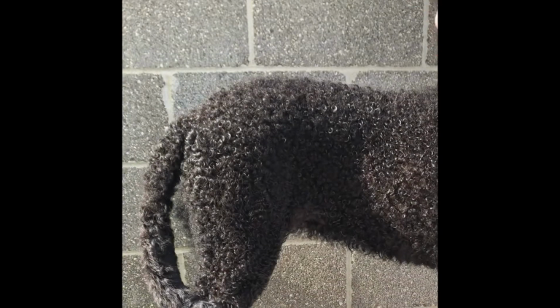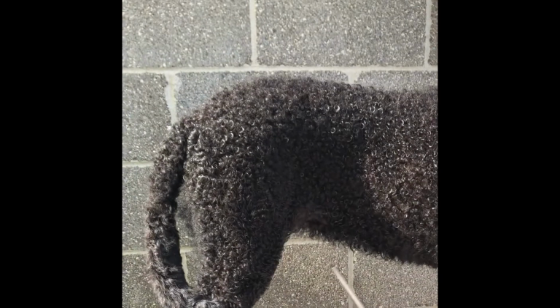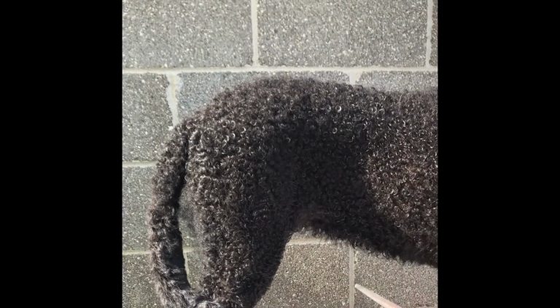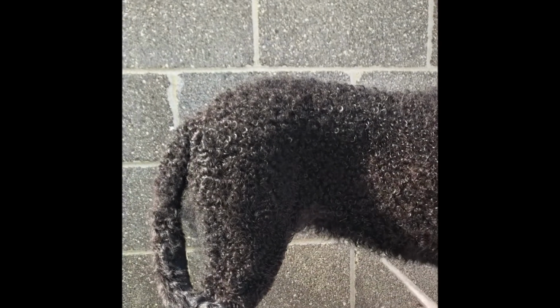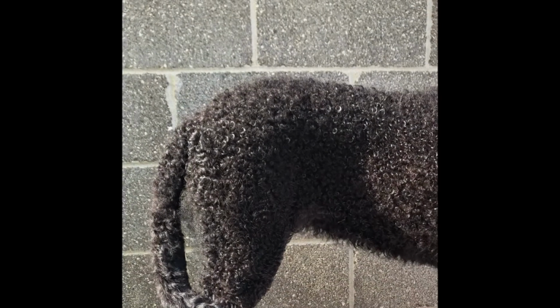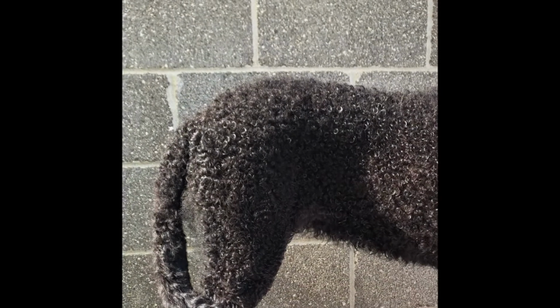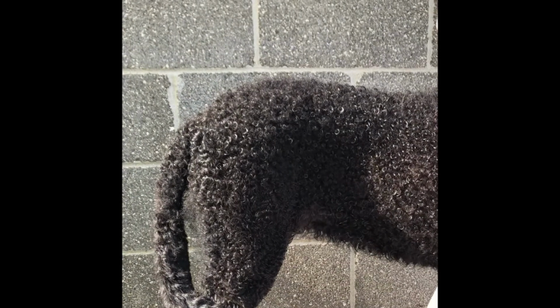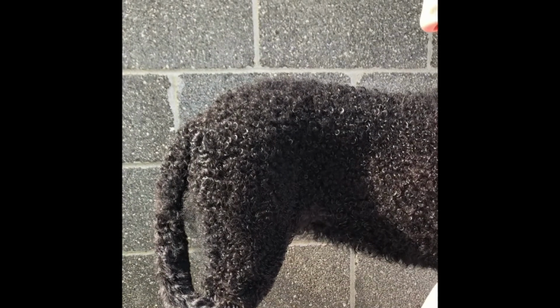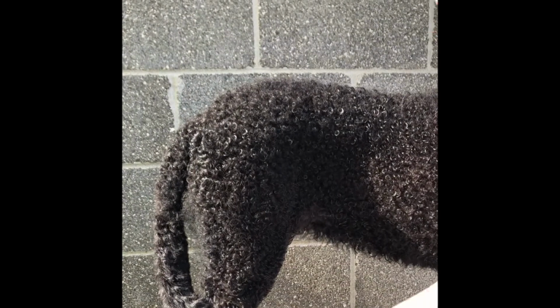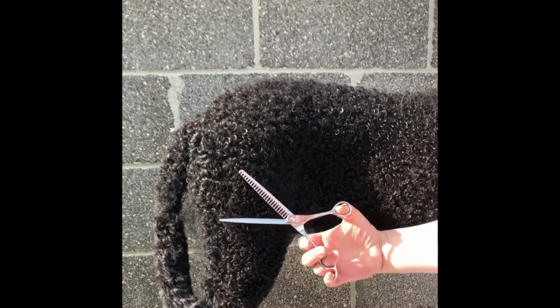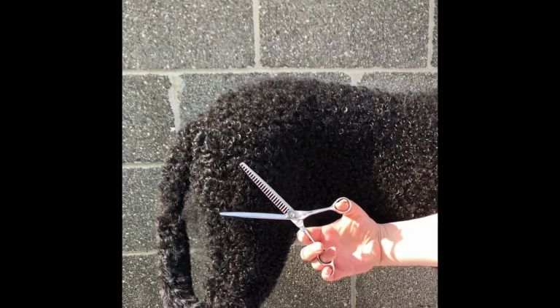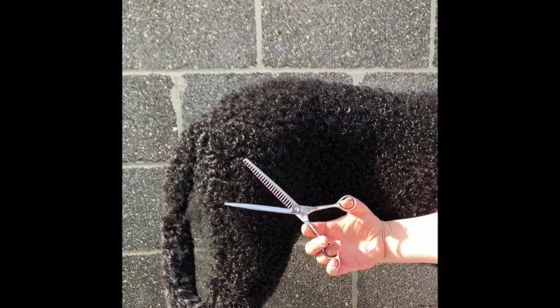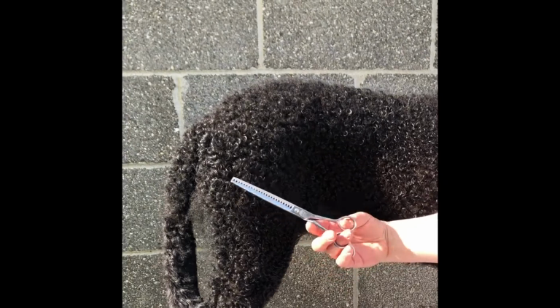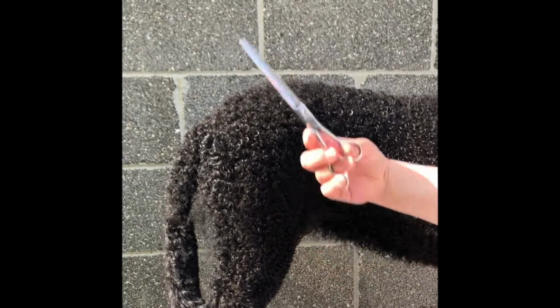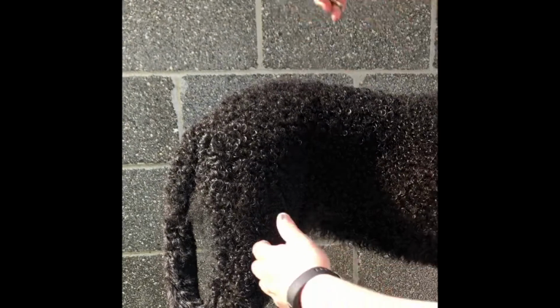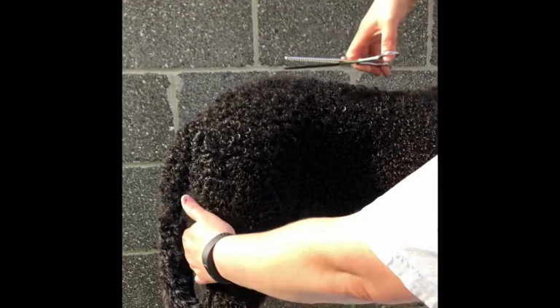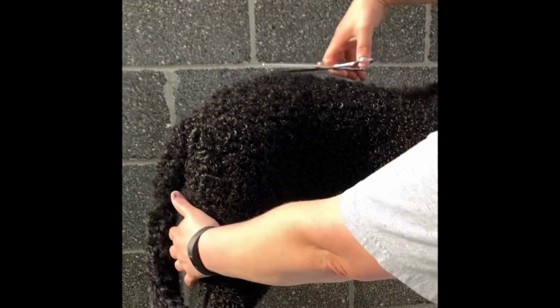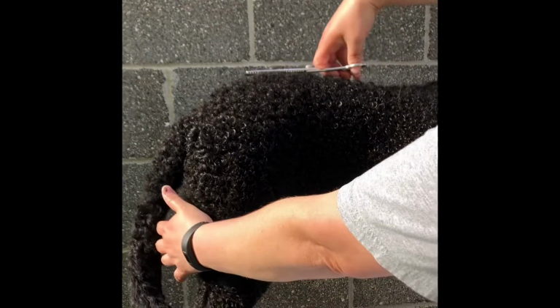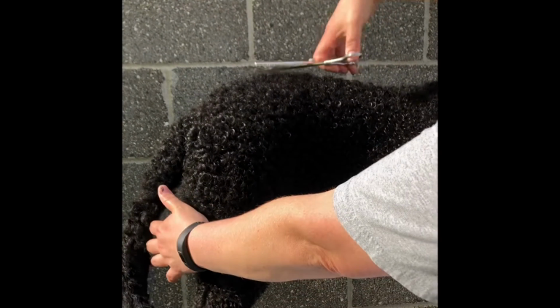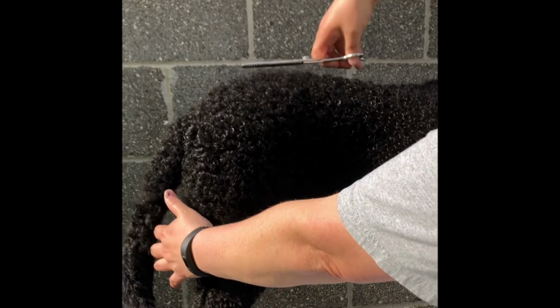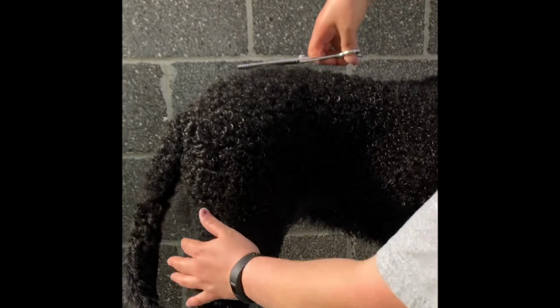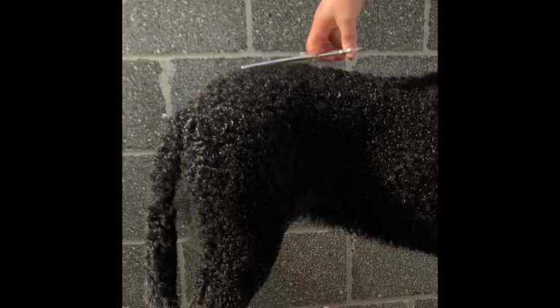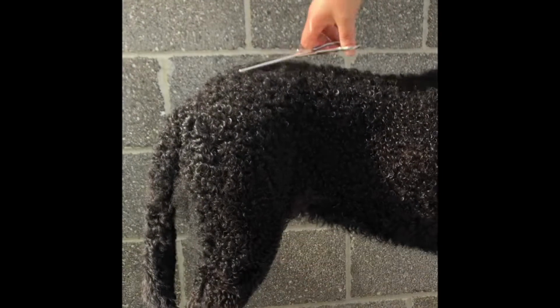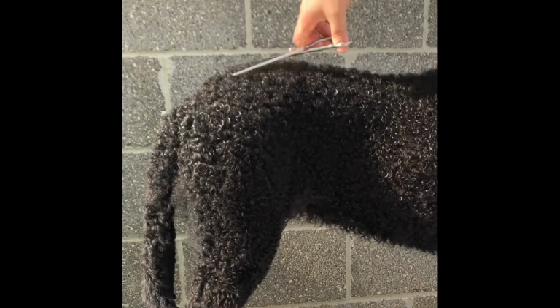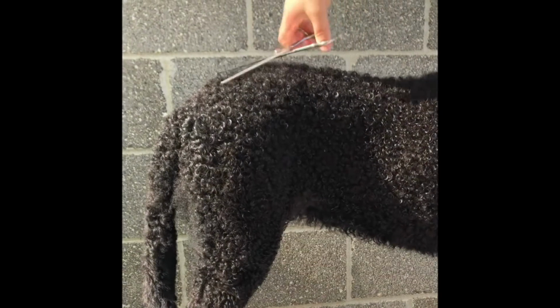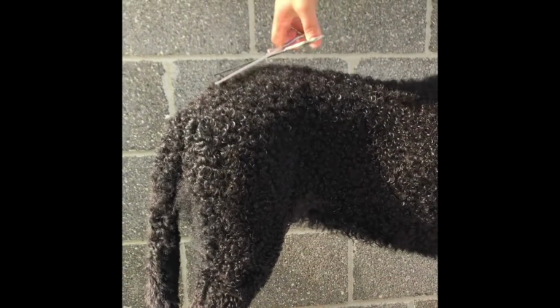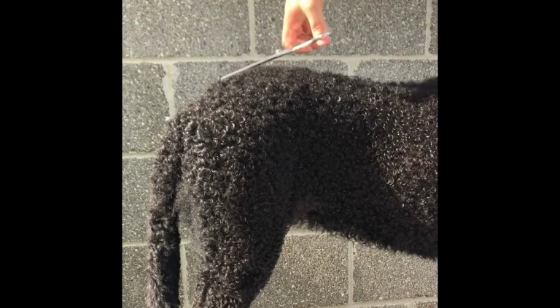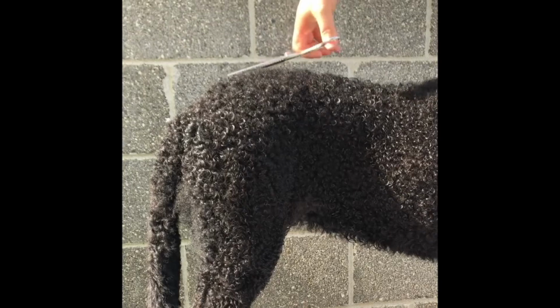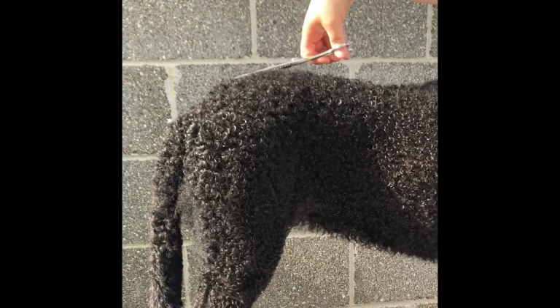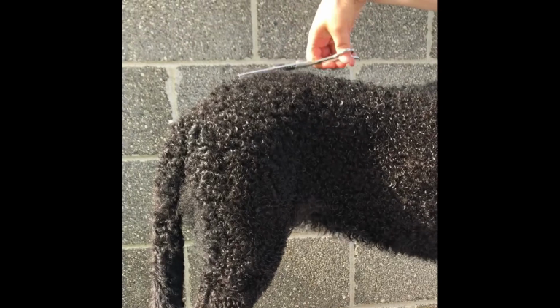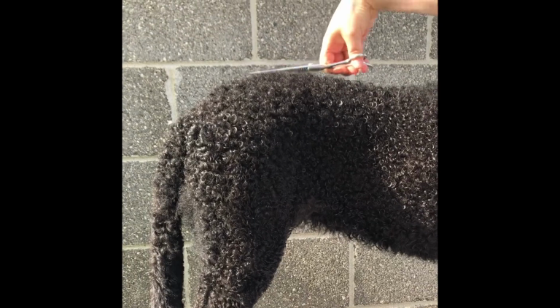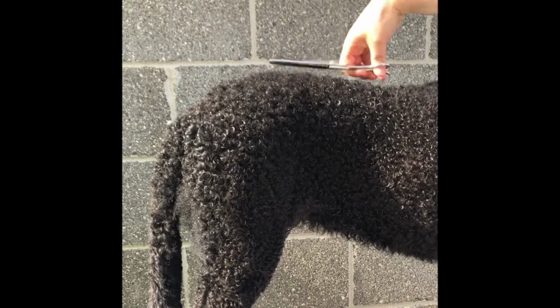For top lines, take a little bit at a time. This is where I'll use my chunker shears to just take a little bit at a time, so you don't take big chunks out and accidentally get too short.